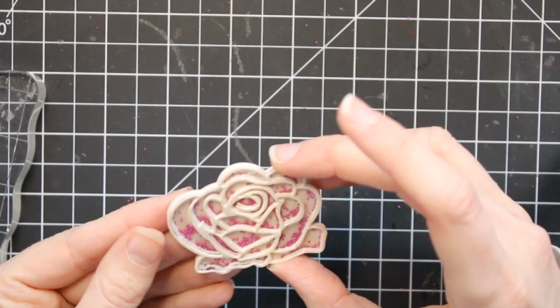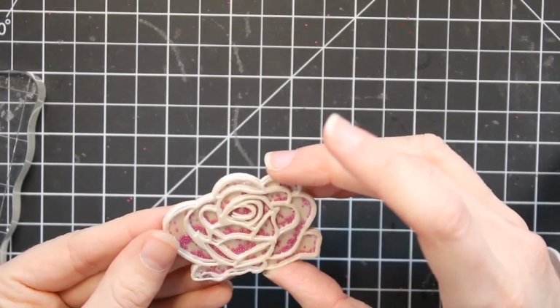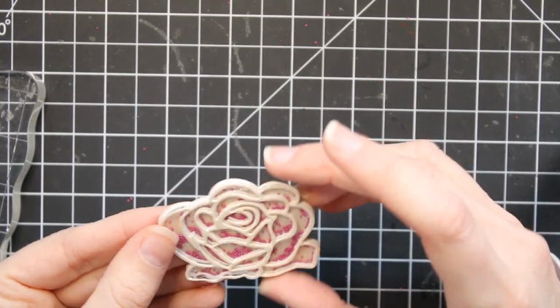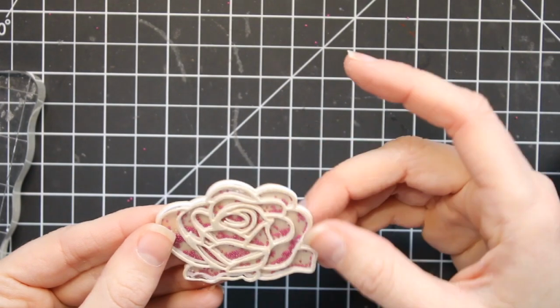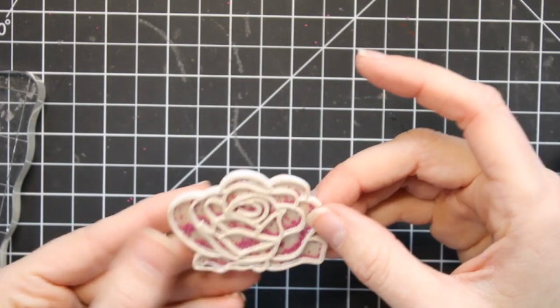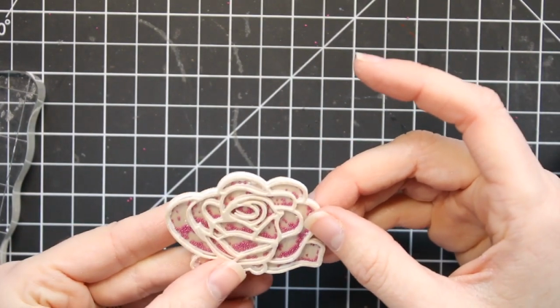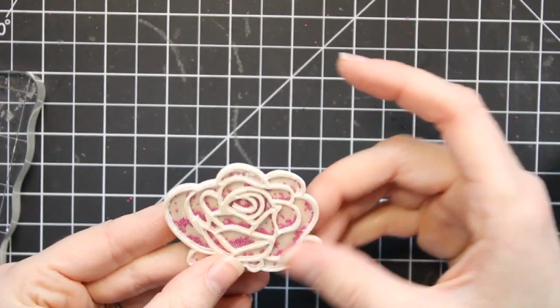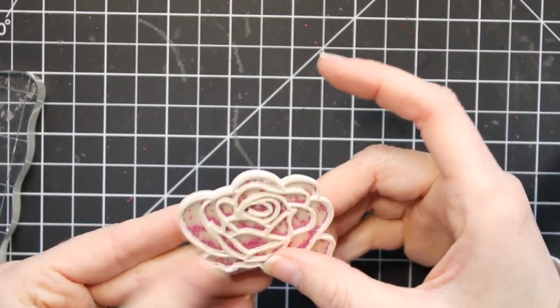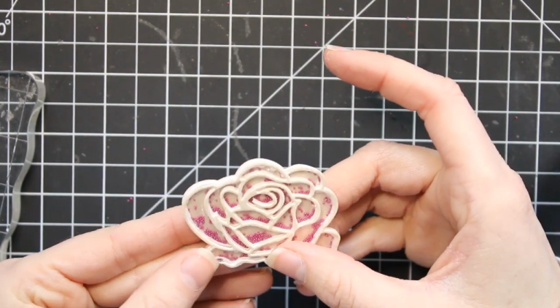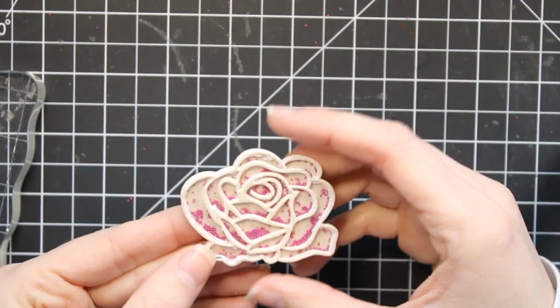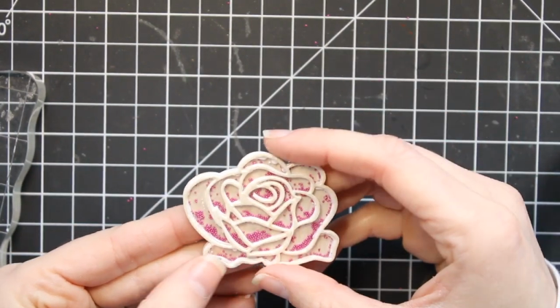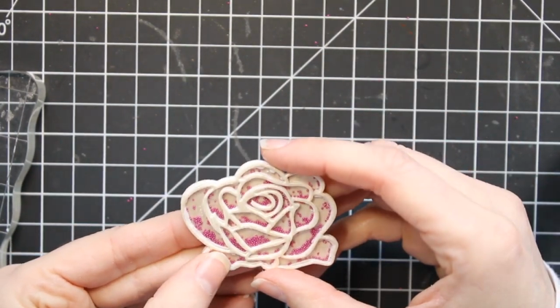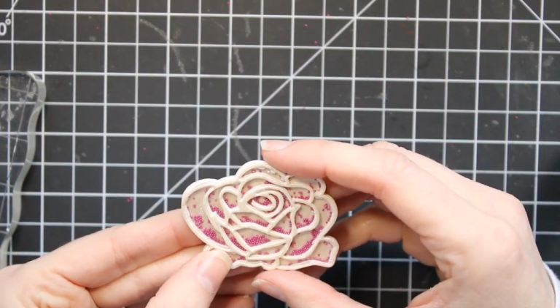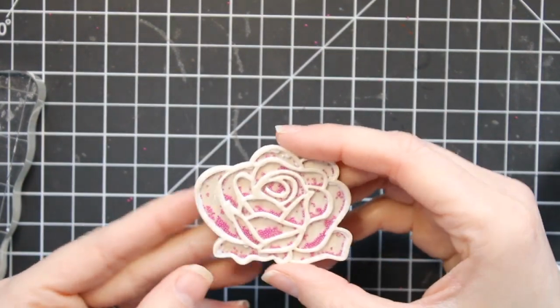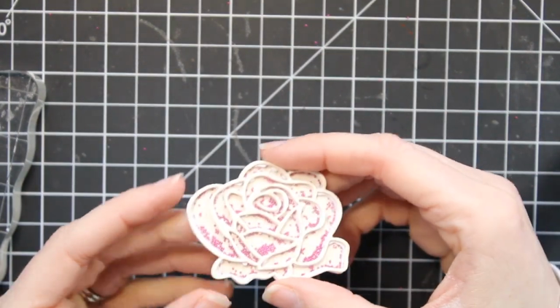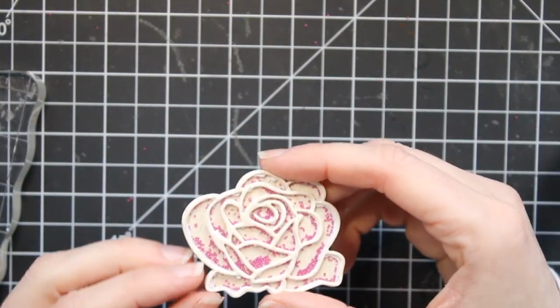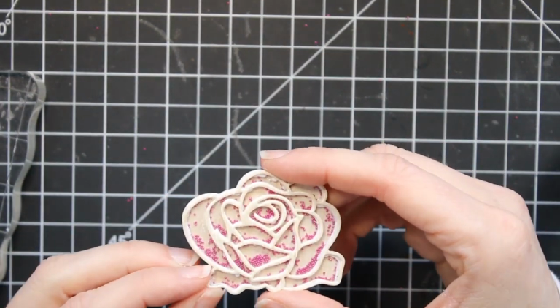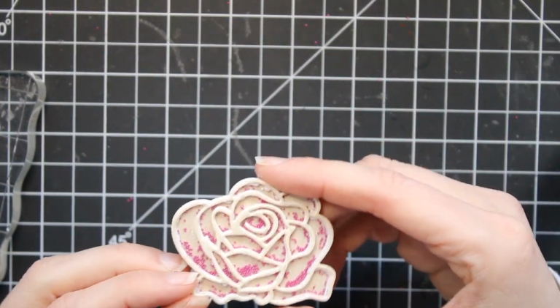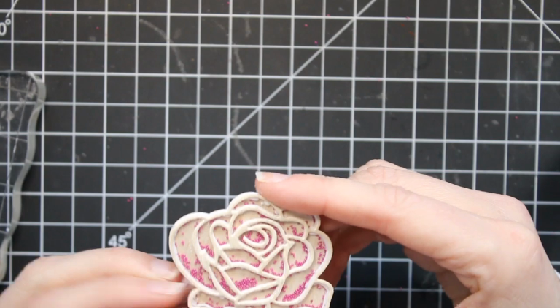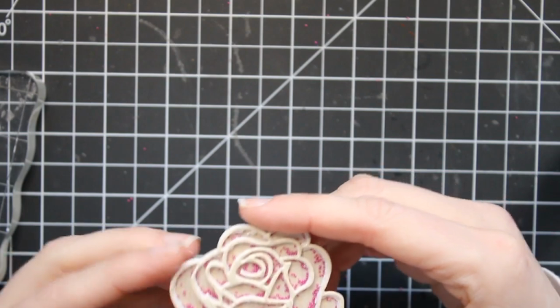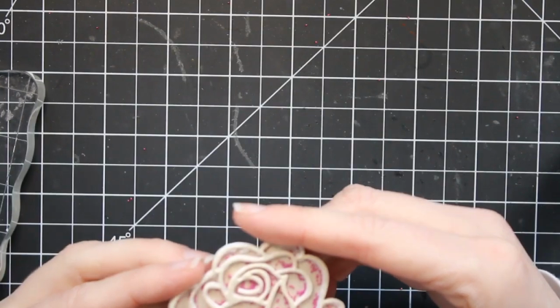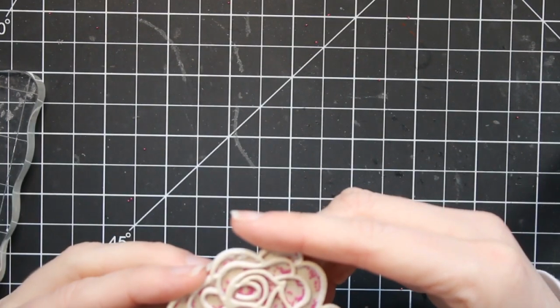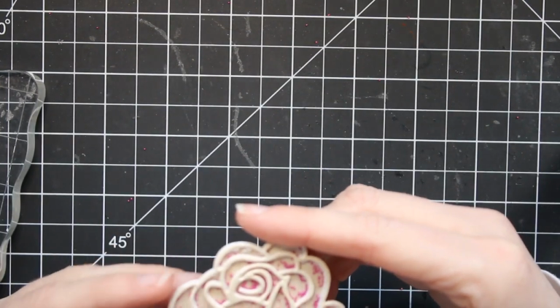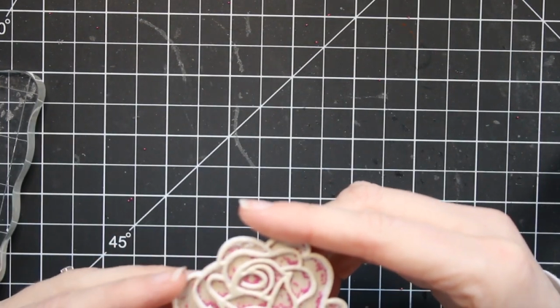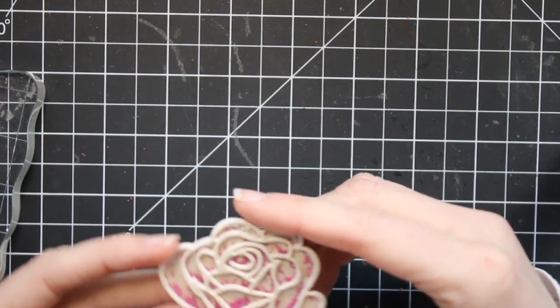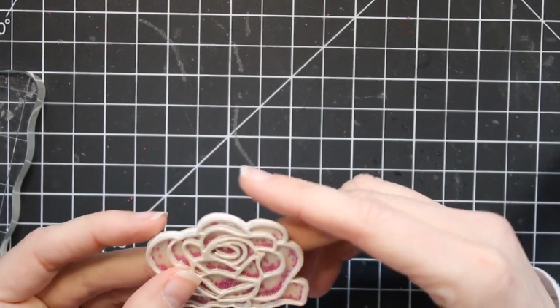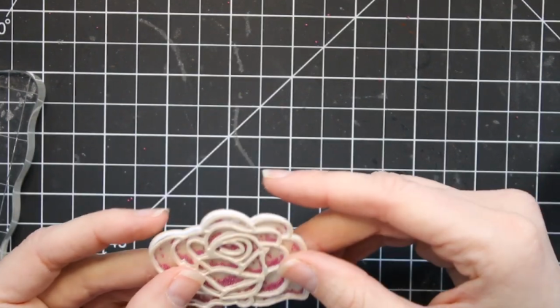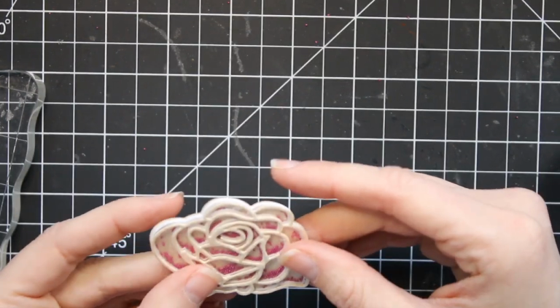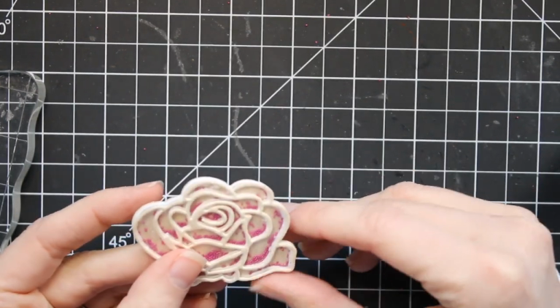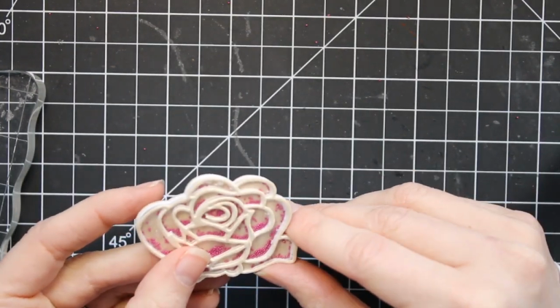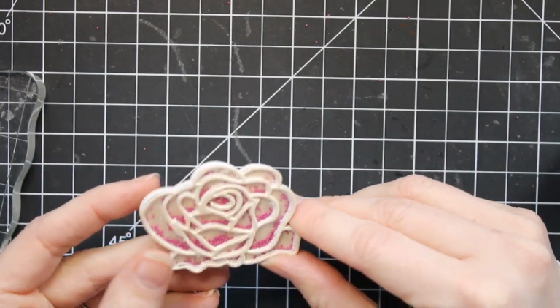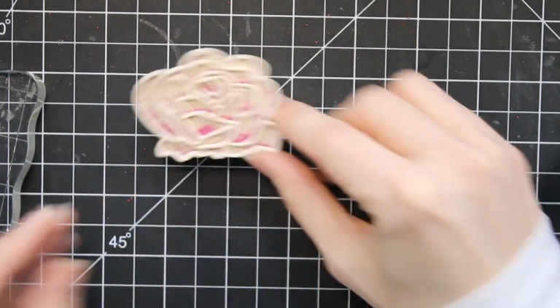I'm just lining it up, sliding it into place, and then I'm going to put that craft stamp block on top of it again and just let it set and dry while I work on the rest of the card.